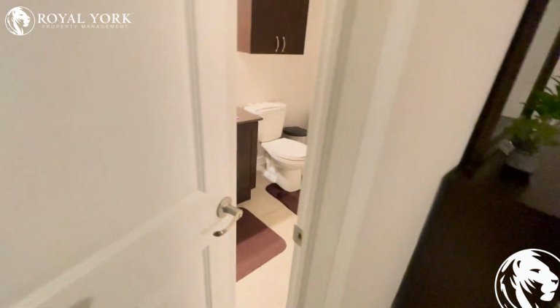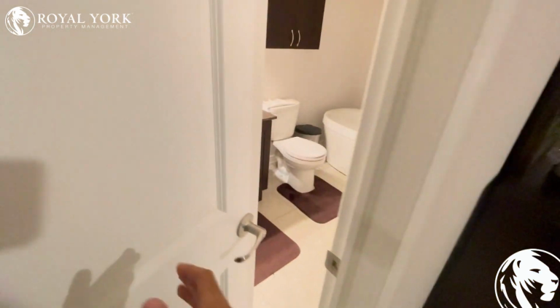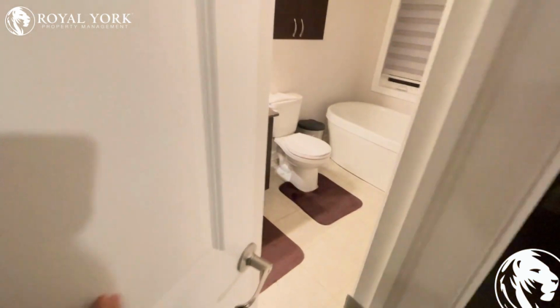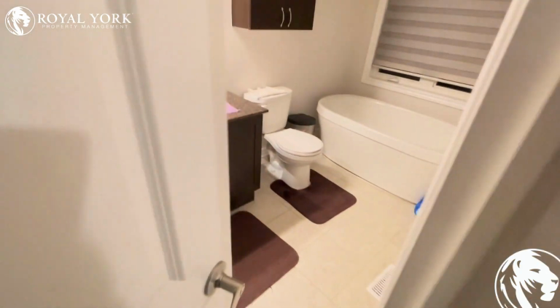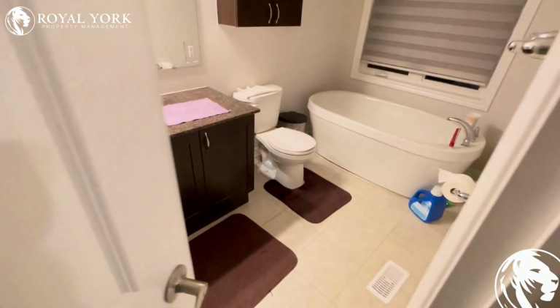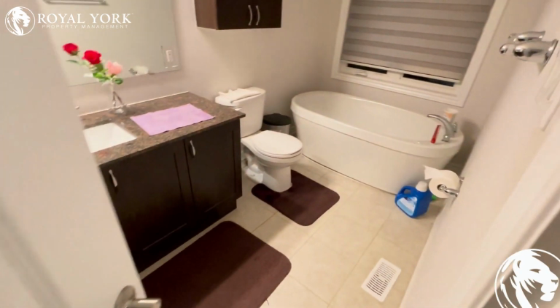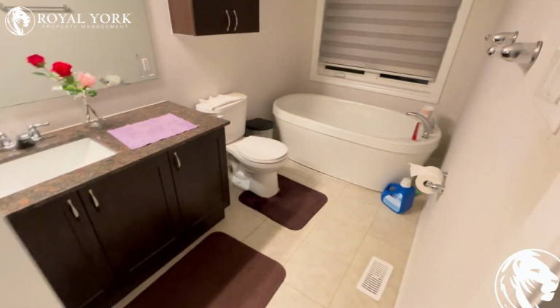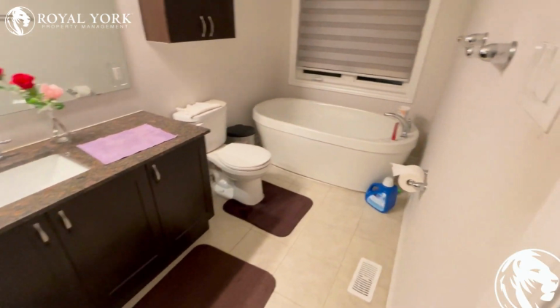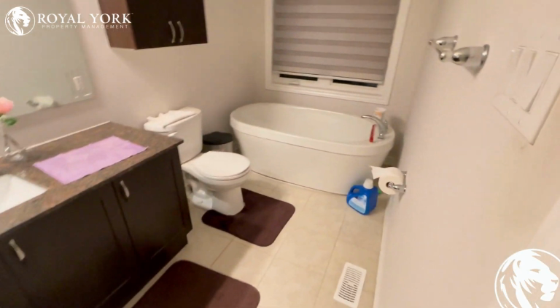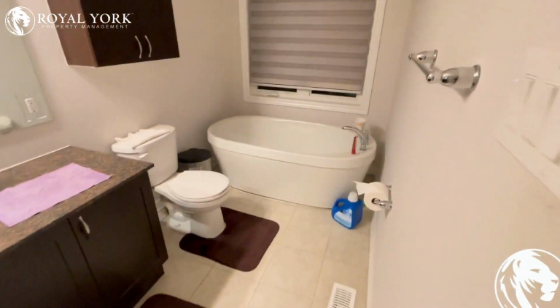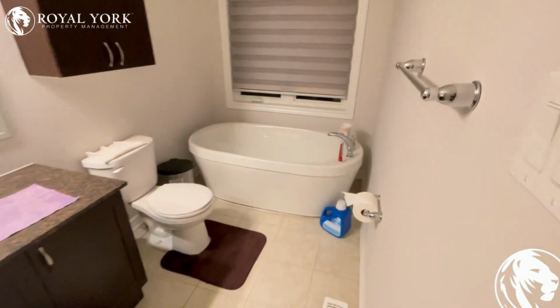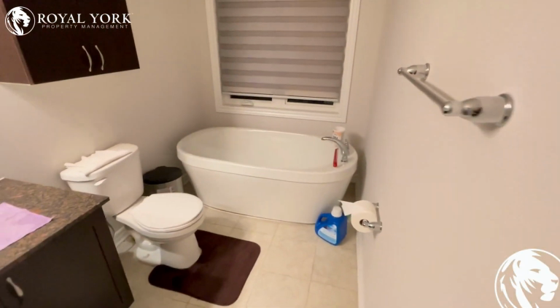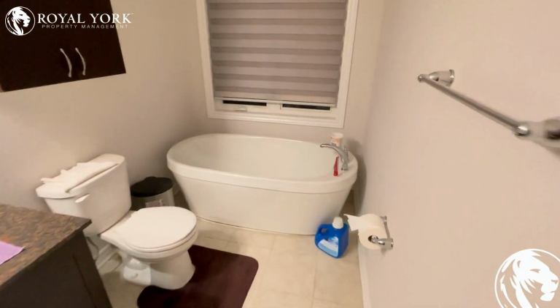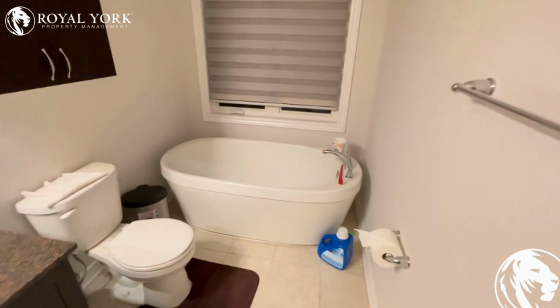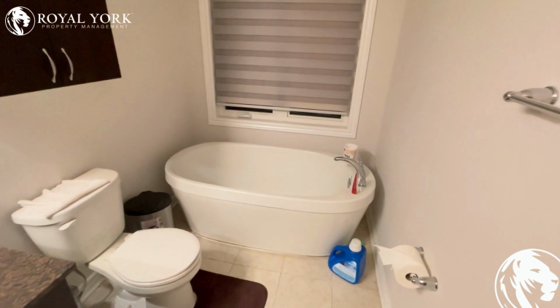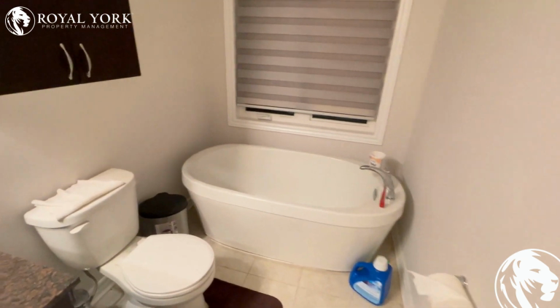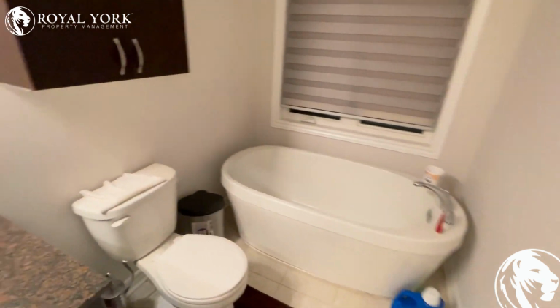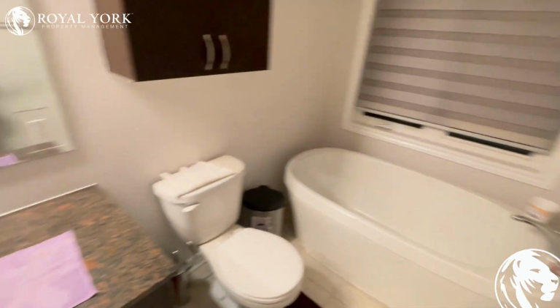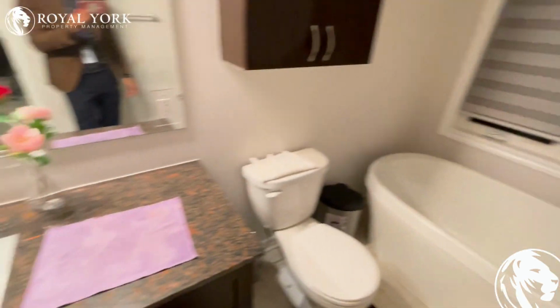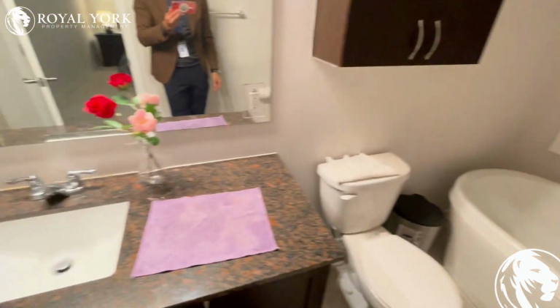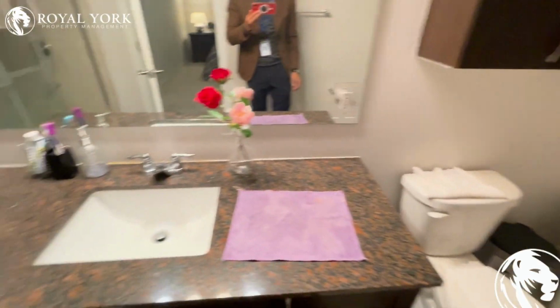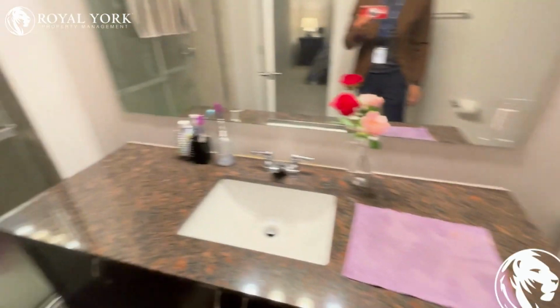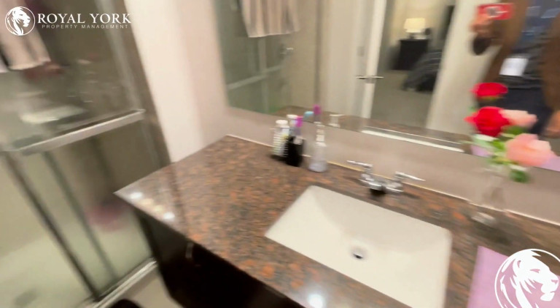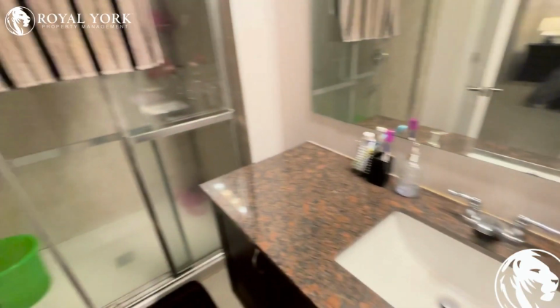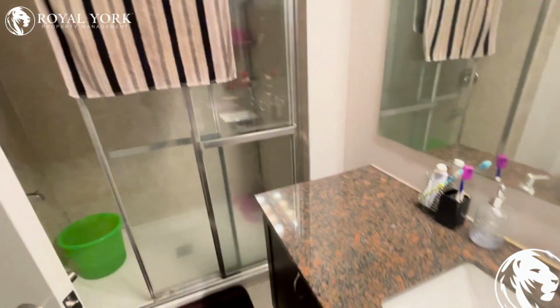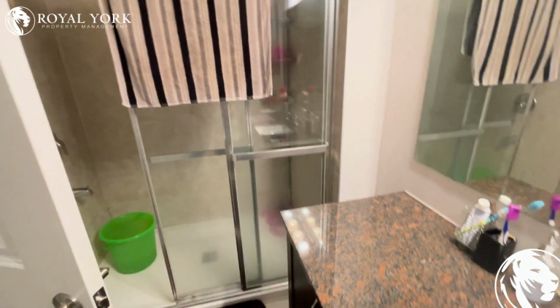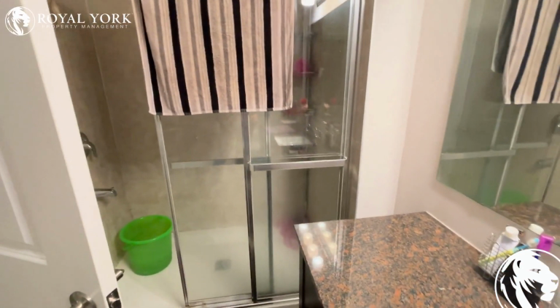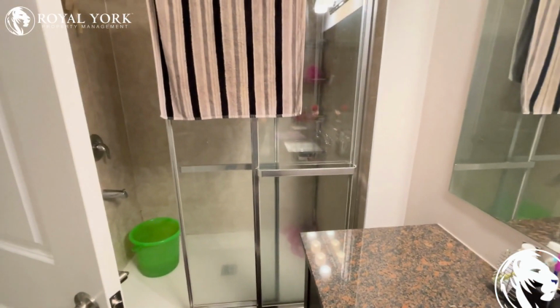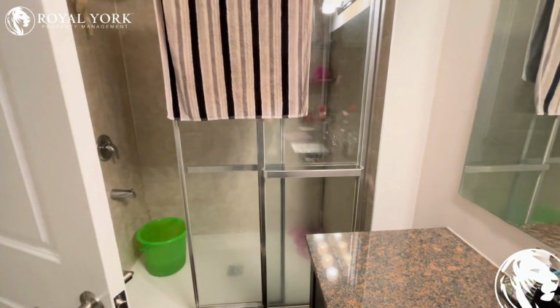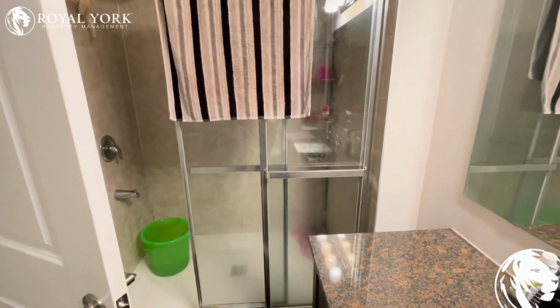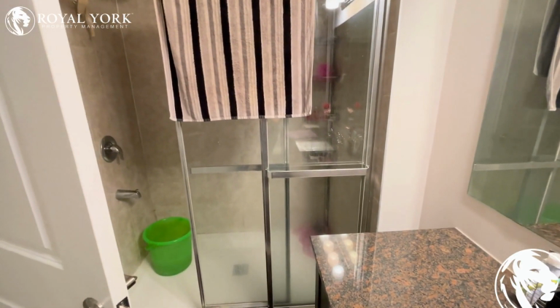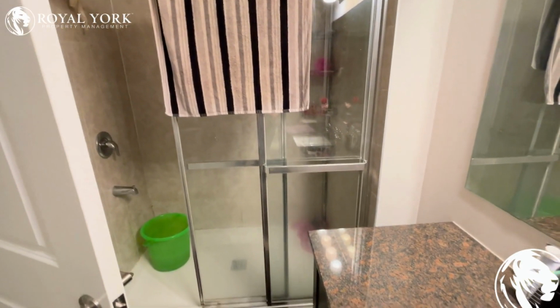And finally, the ensuite bathroom is beautiful with its own bathtub, sink, and a lovely standalone shower.